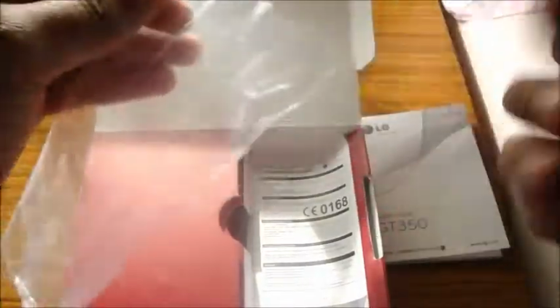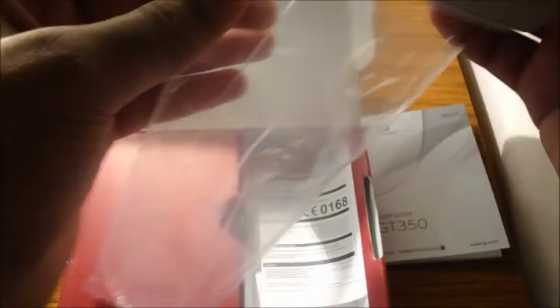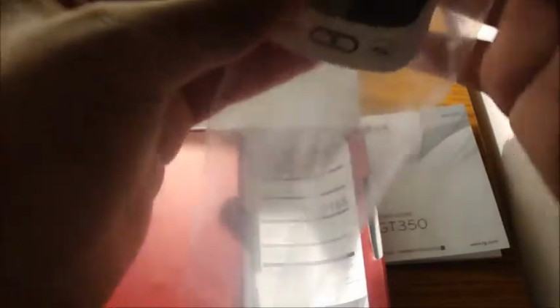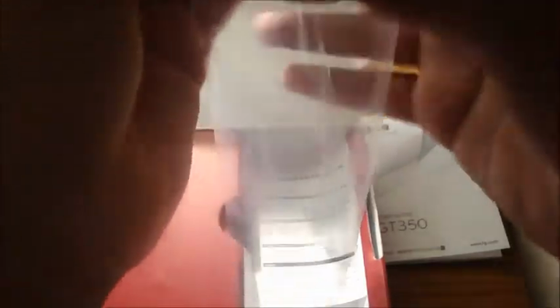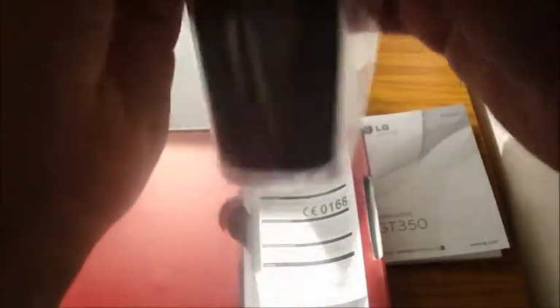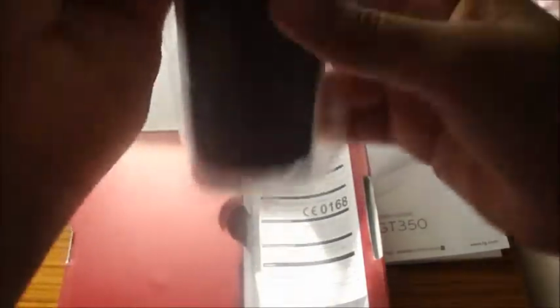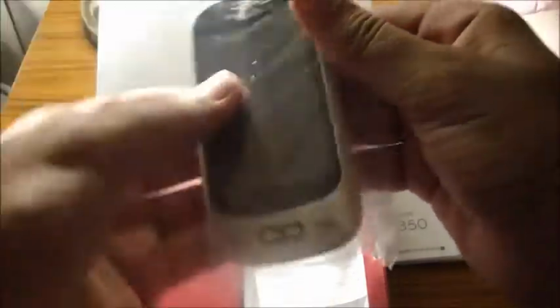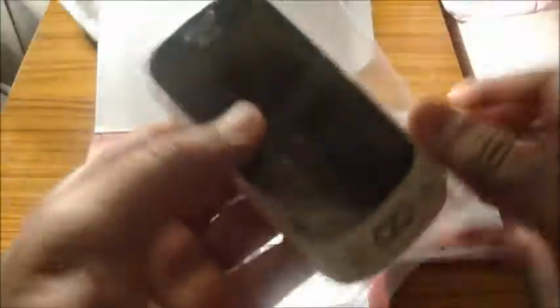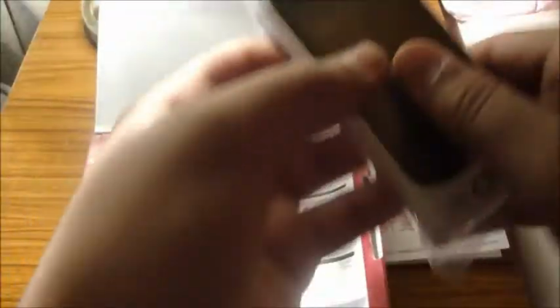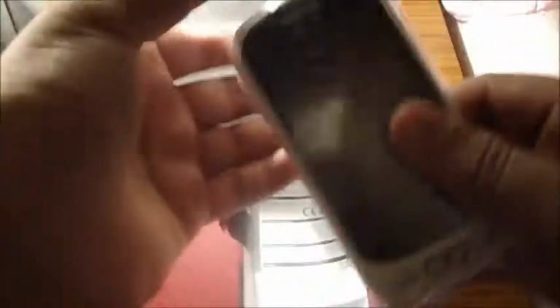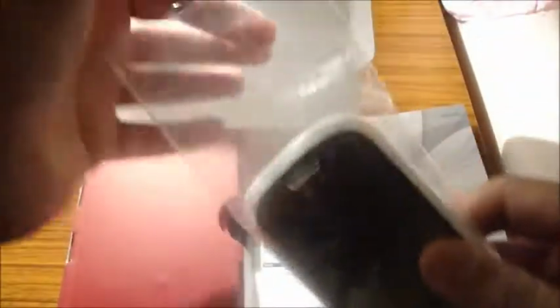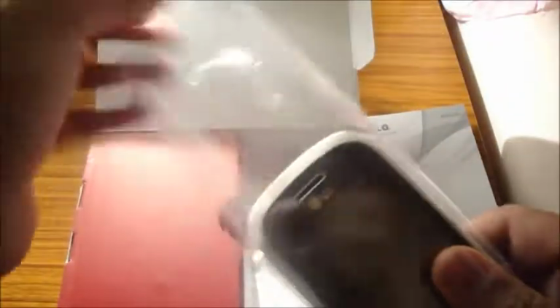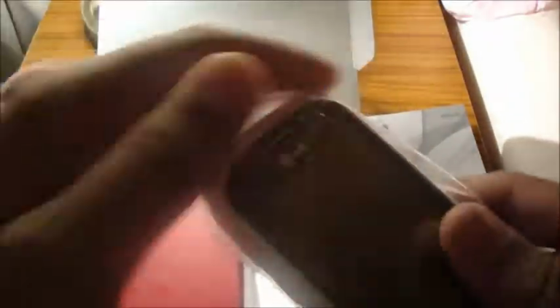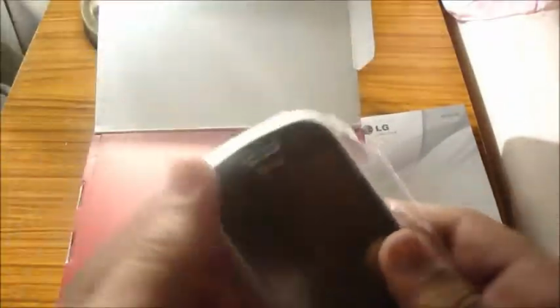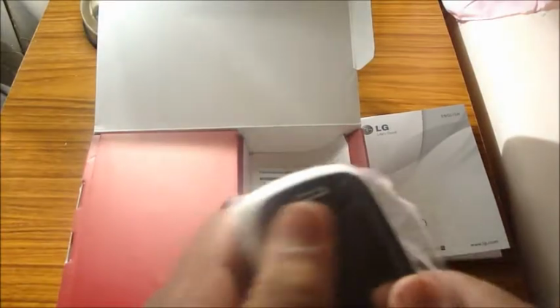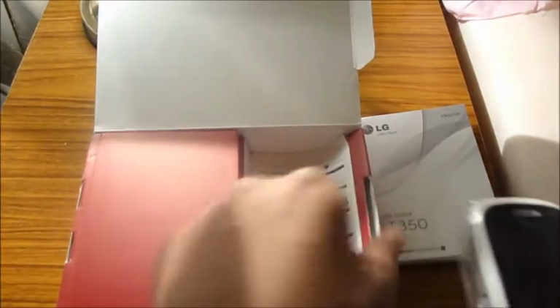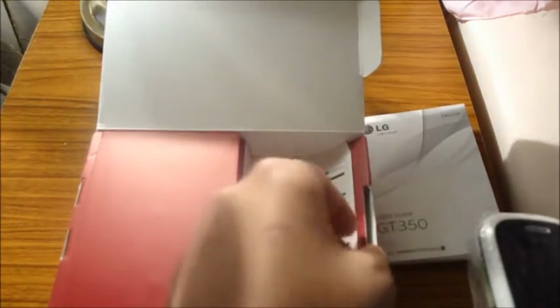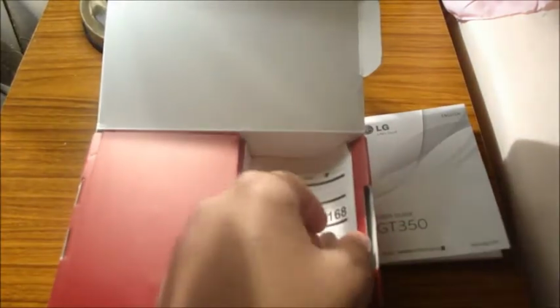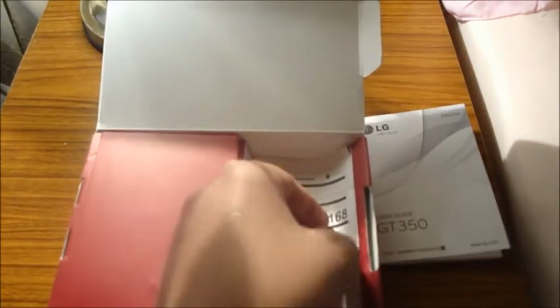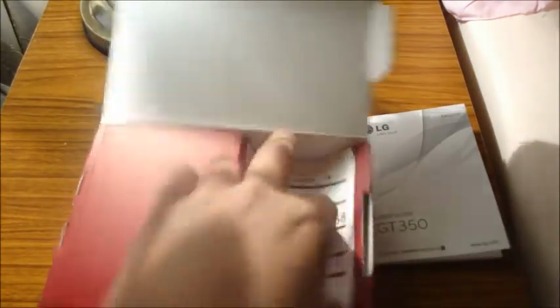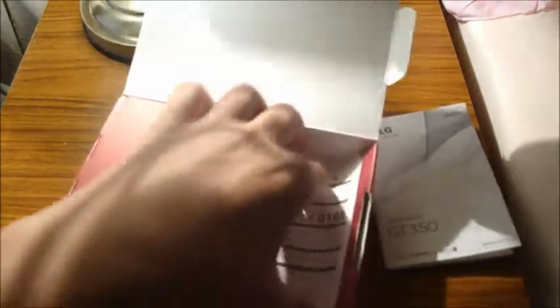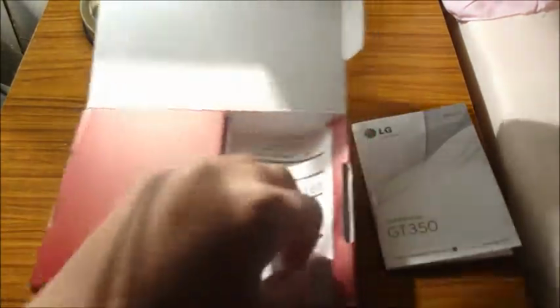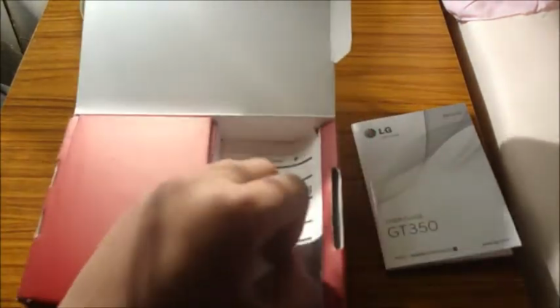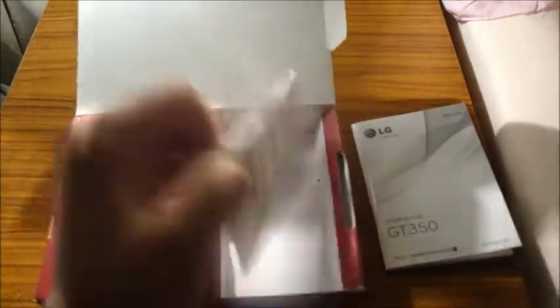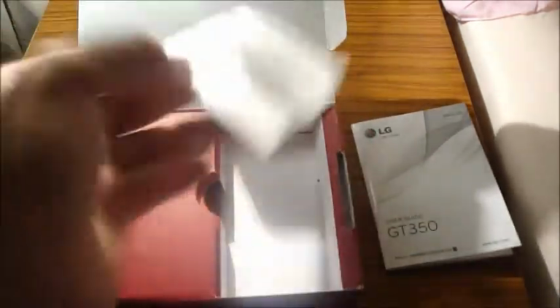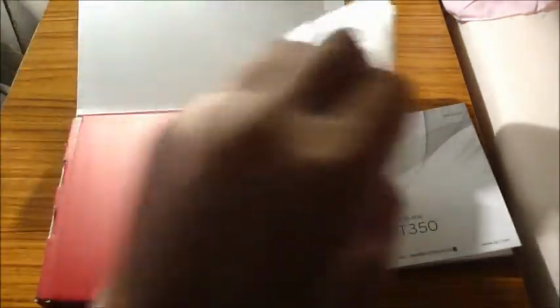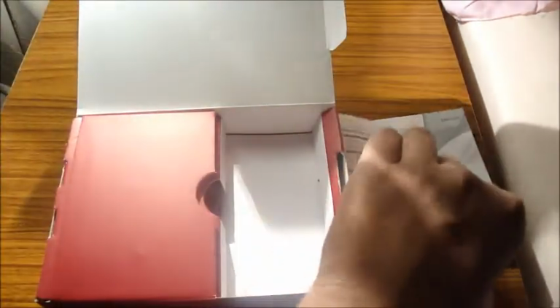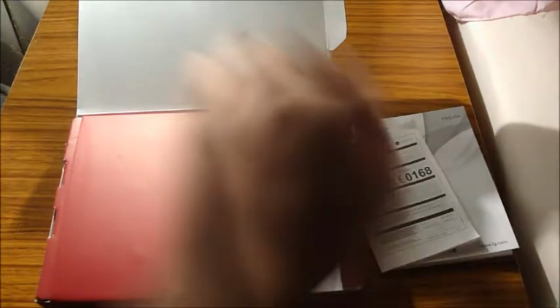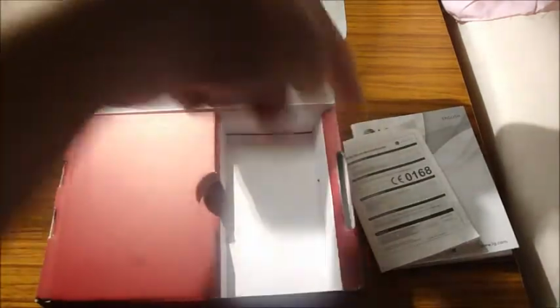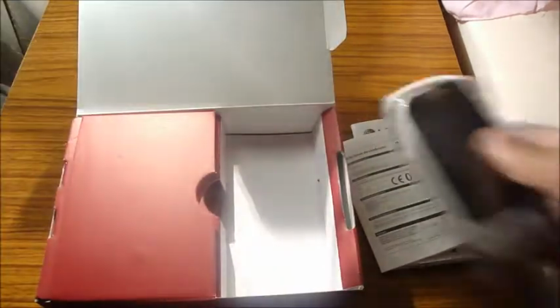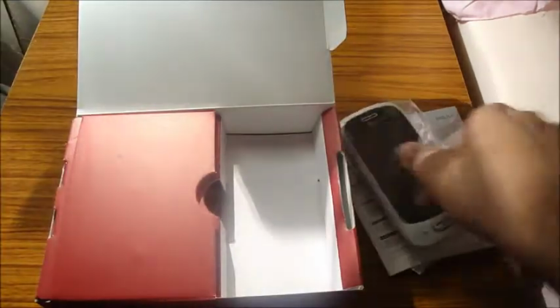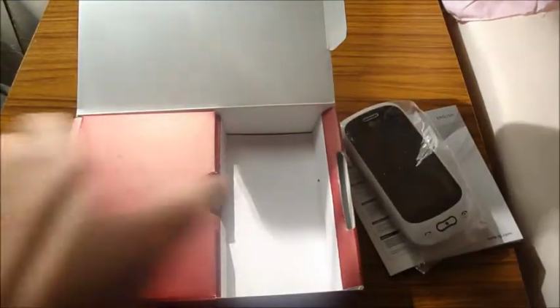I have a BlackBerry, as I made the unboxing. The unboxing I made for my BlackBerry was brand new, but it broke the next day so I got really angry. I got another one because I had insurance.